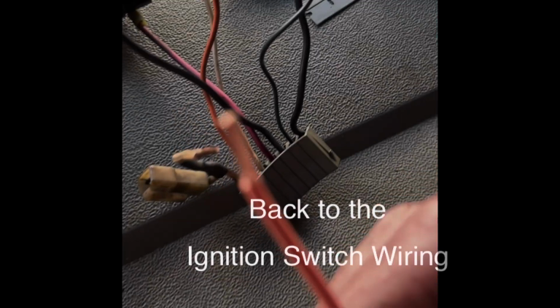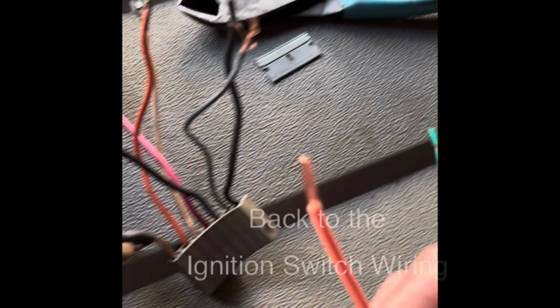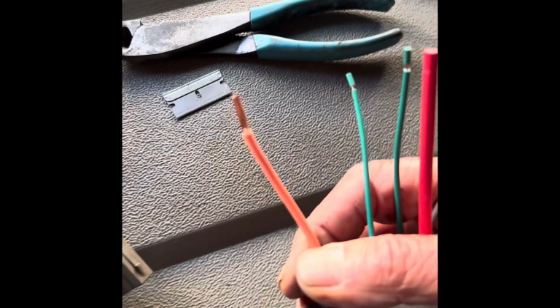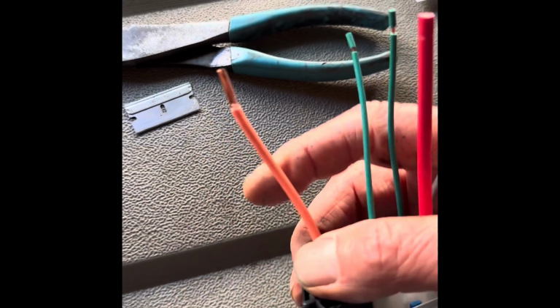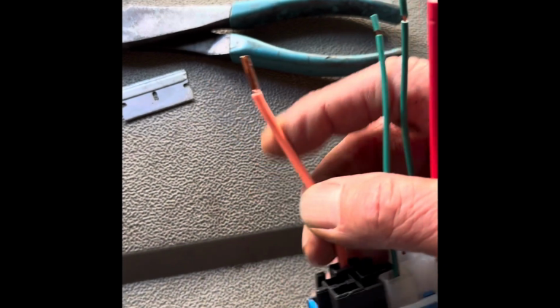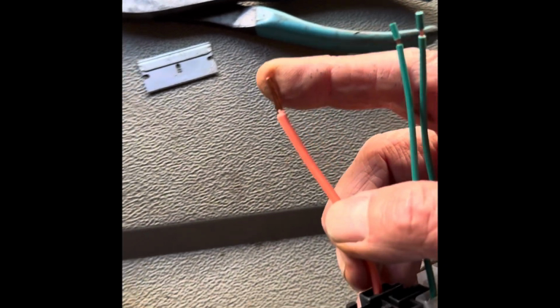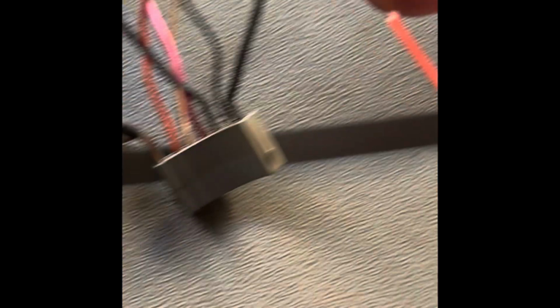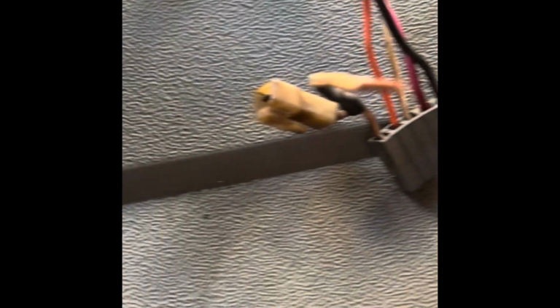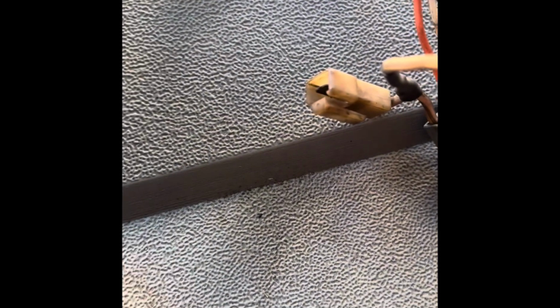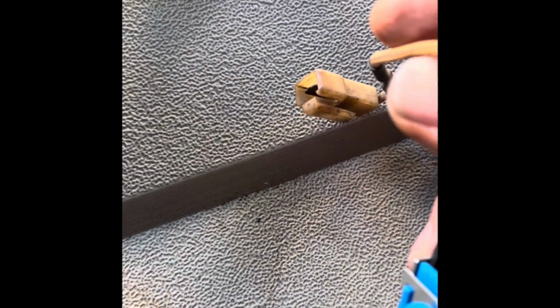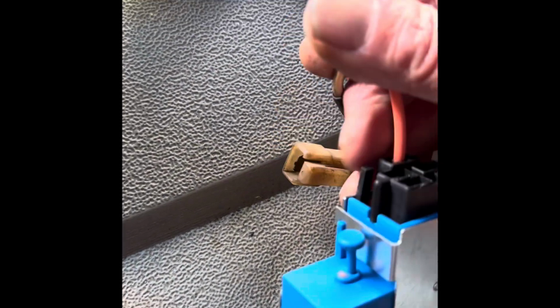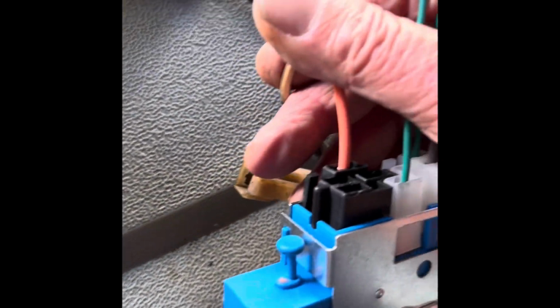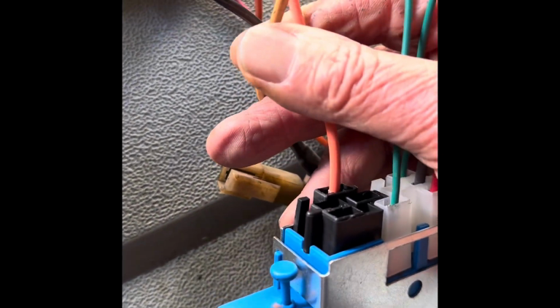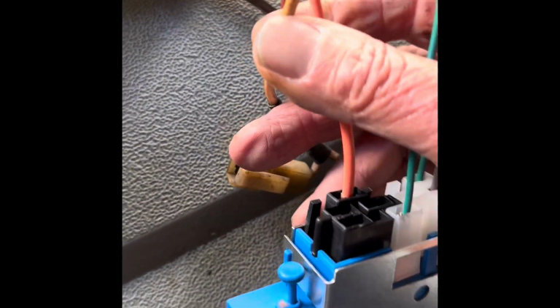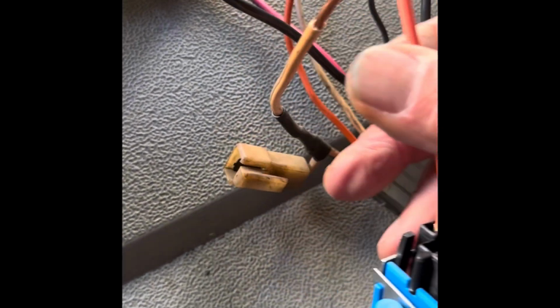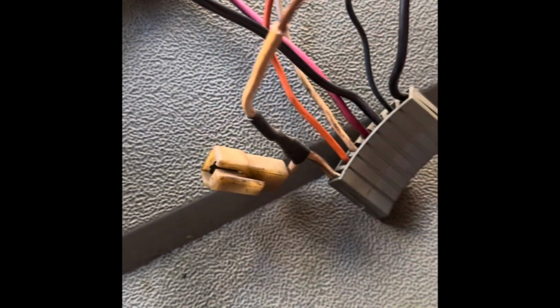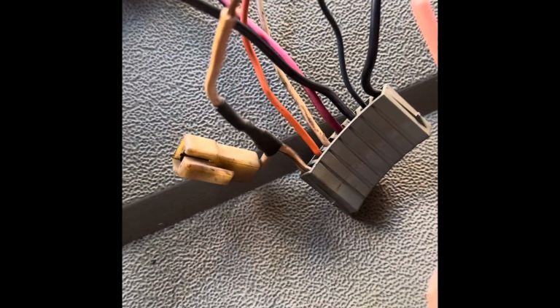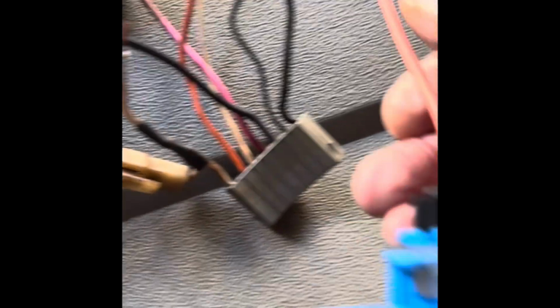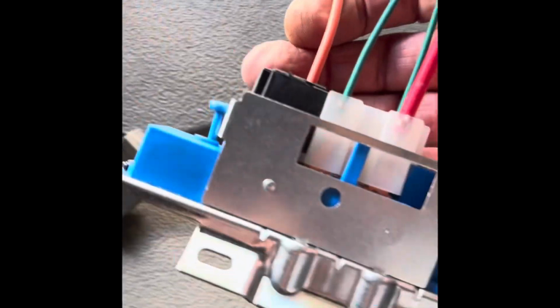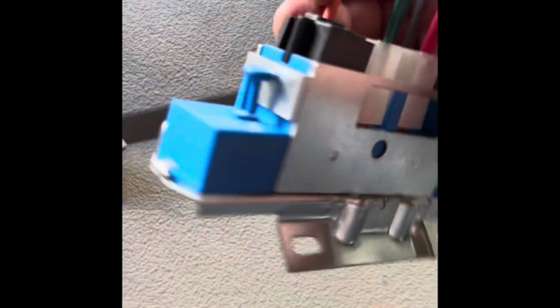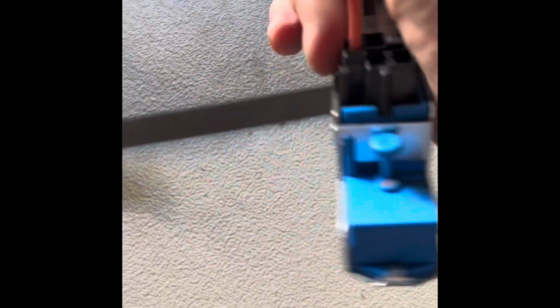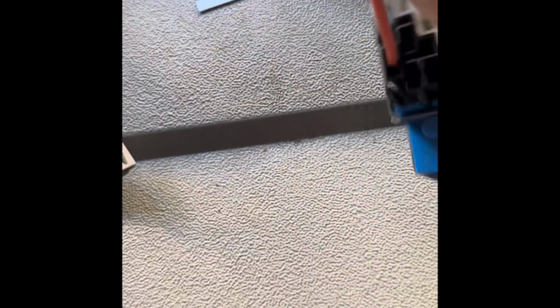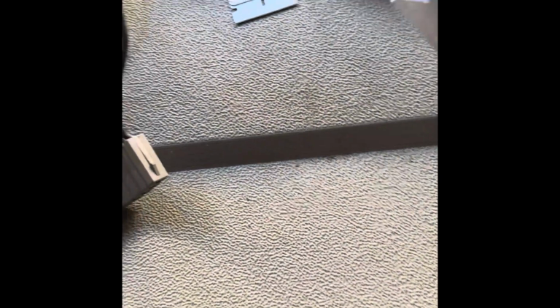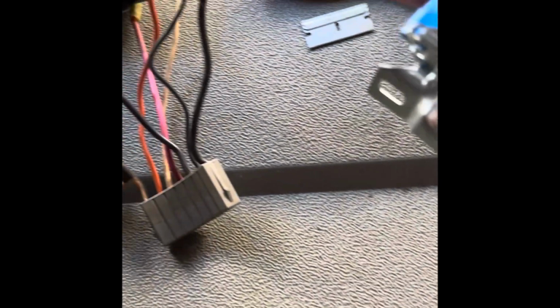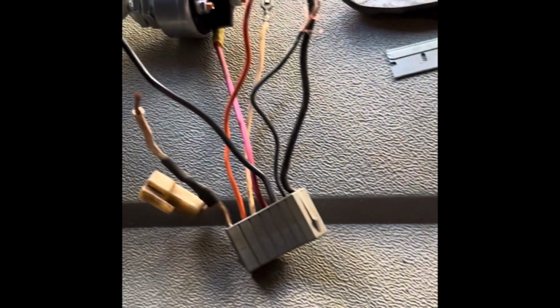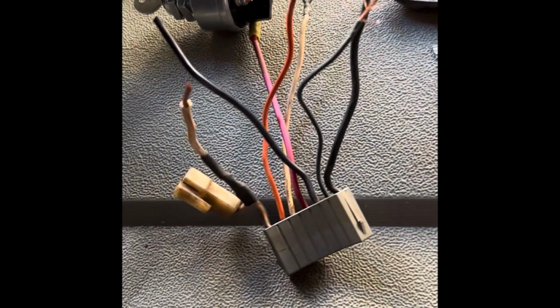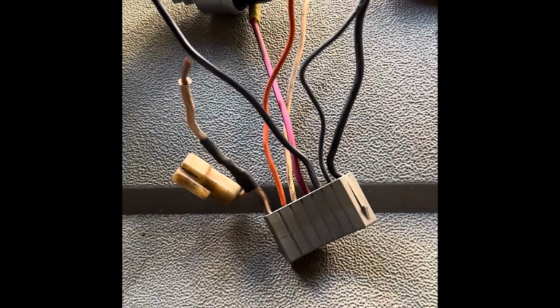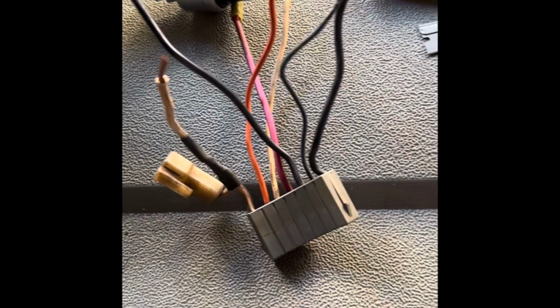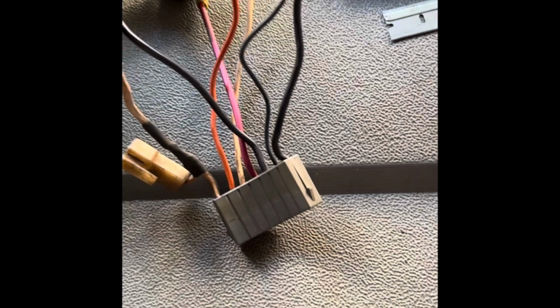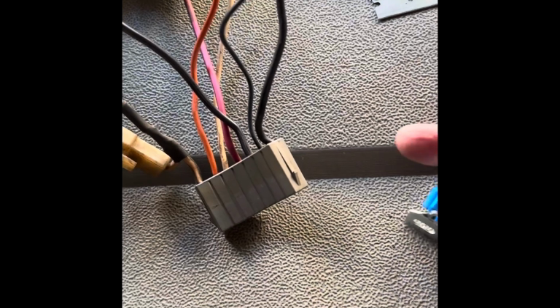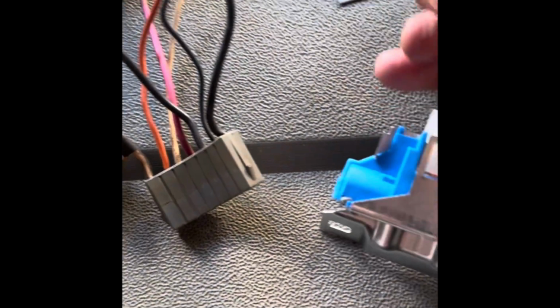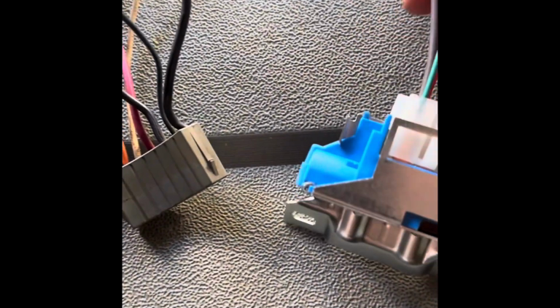Stripping back some of these wires. I'm going to connect them where they need to go and make up my harness. Then I should be ready to test it.